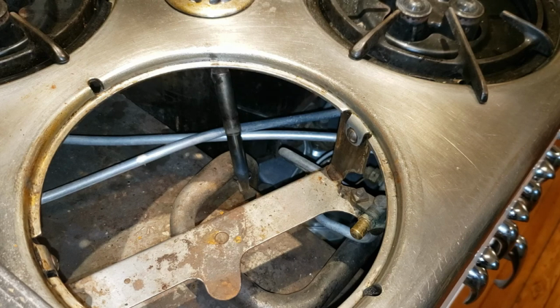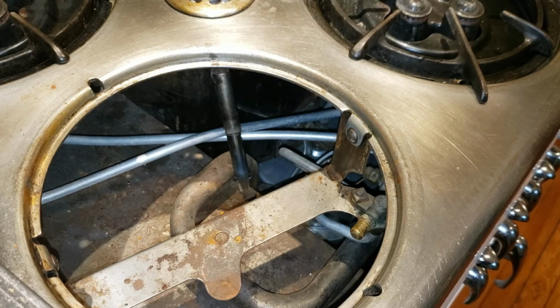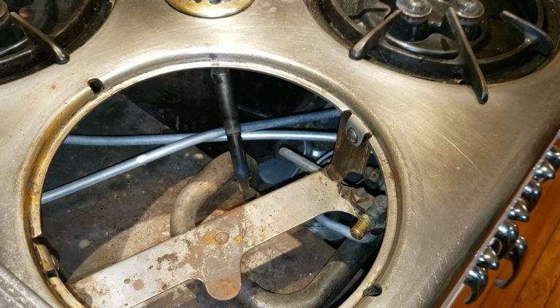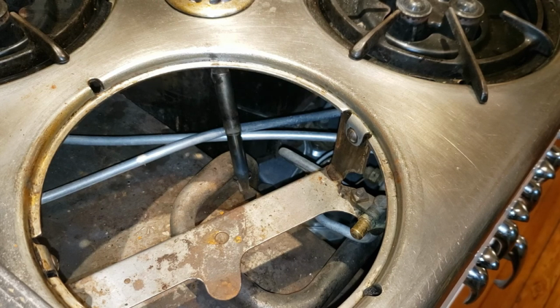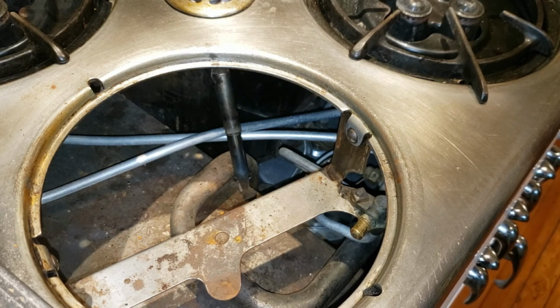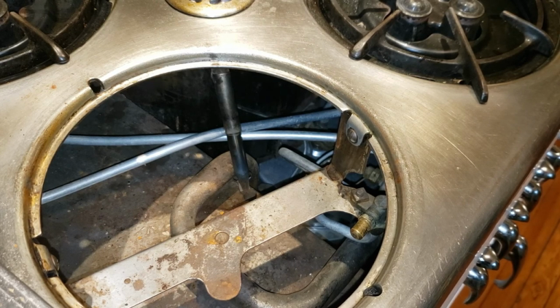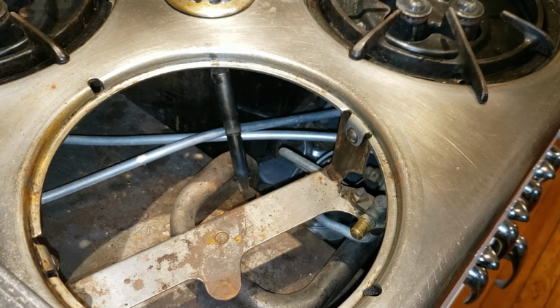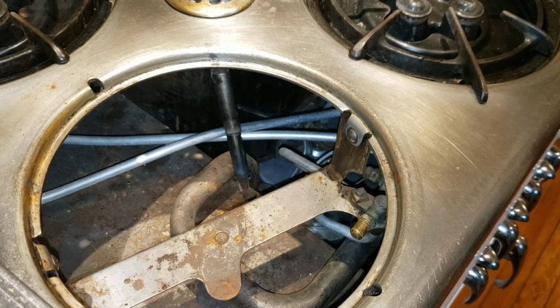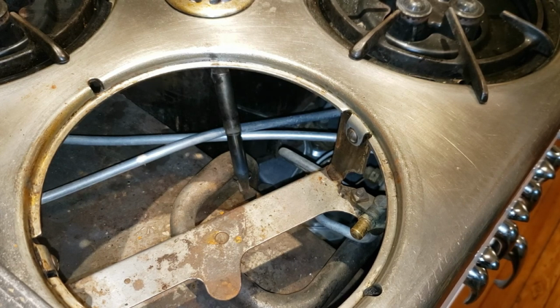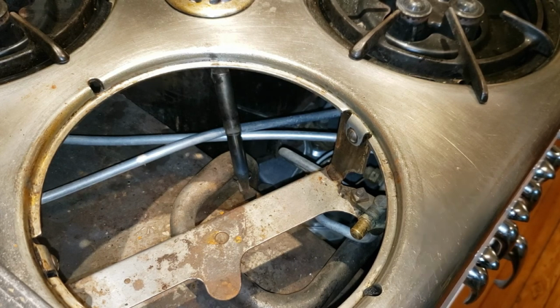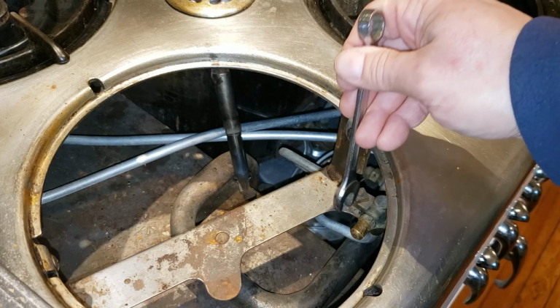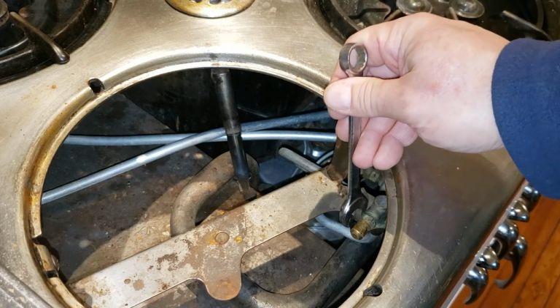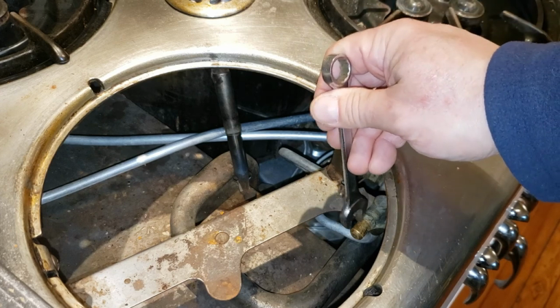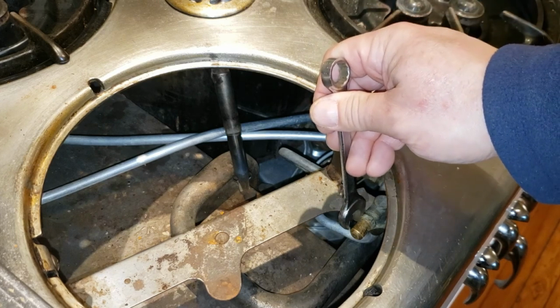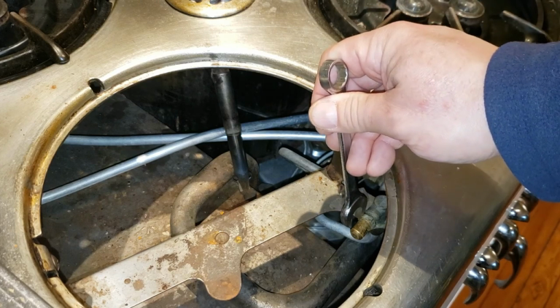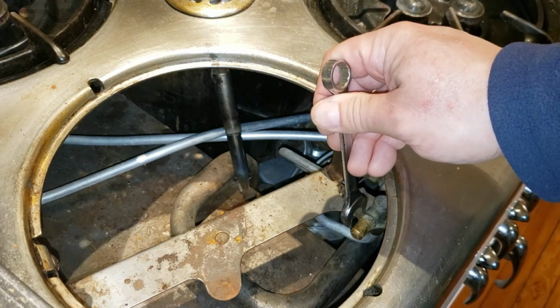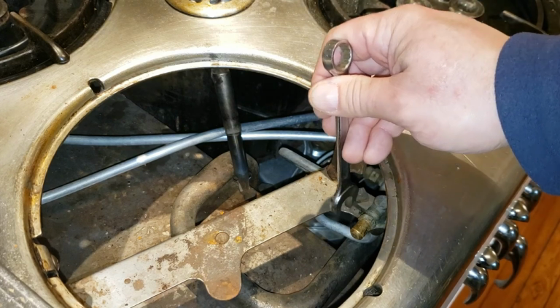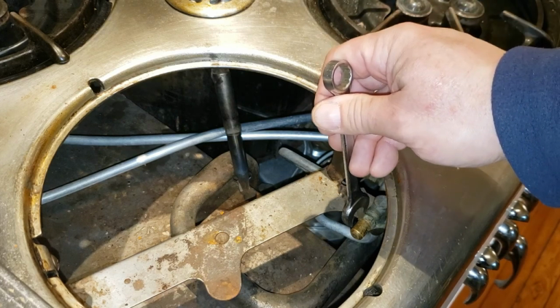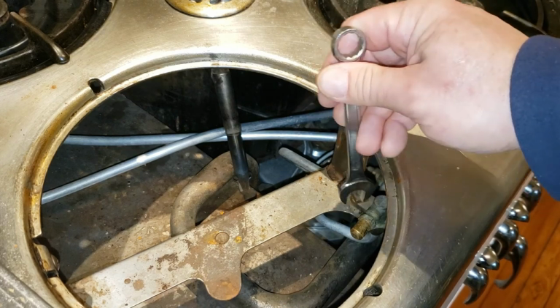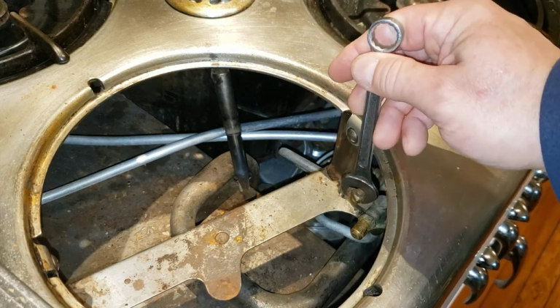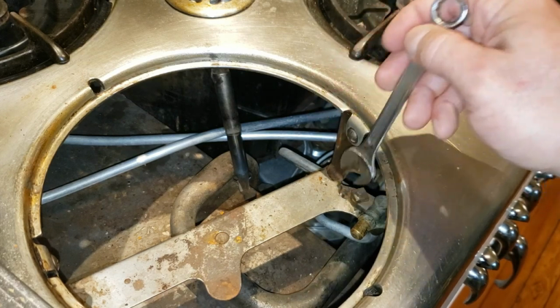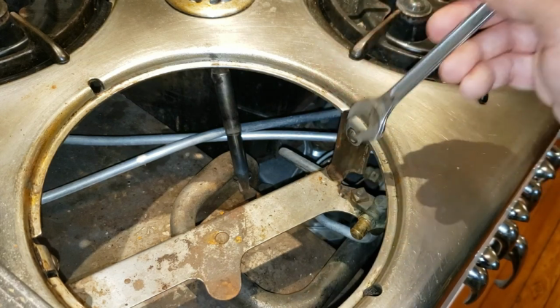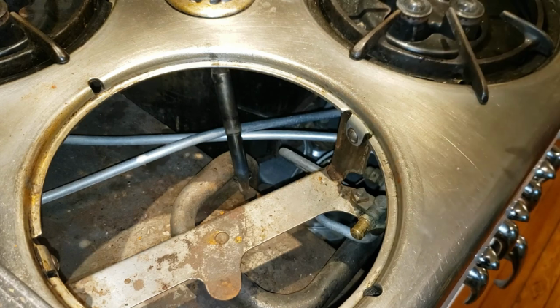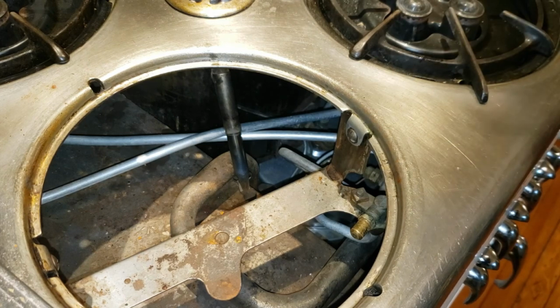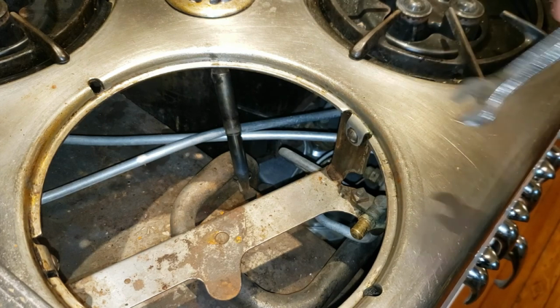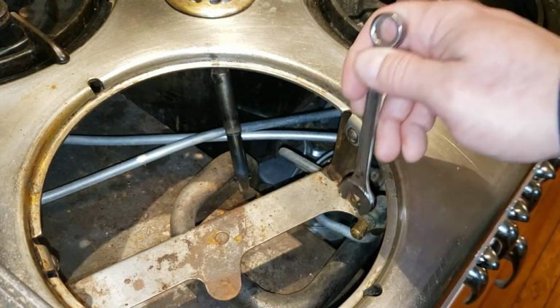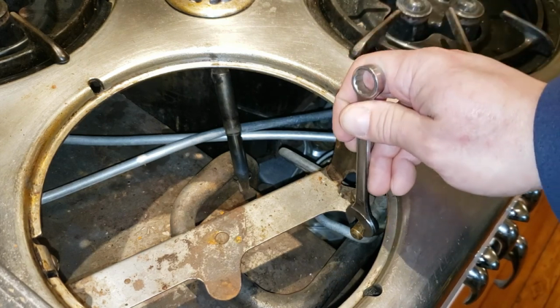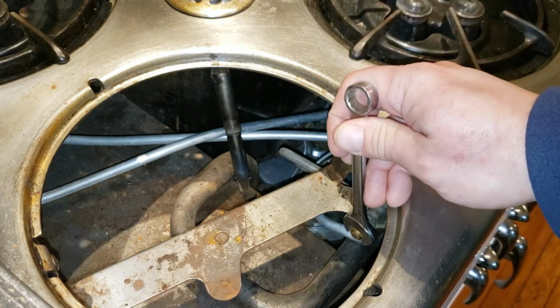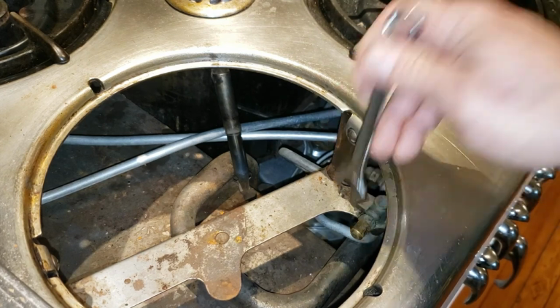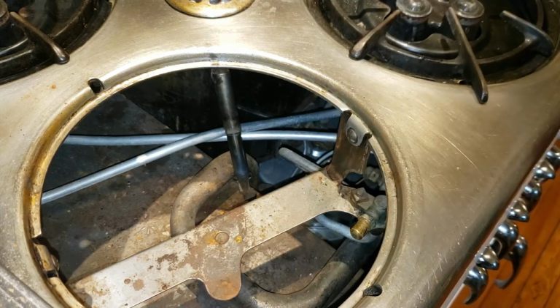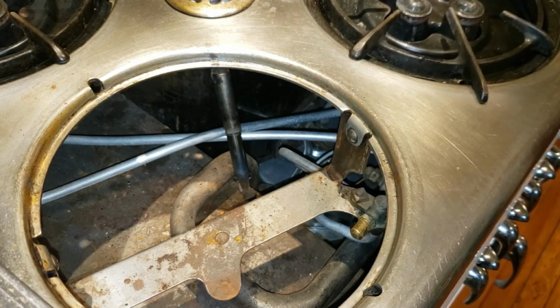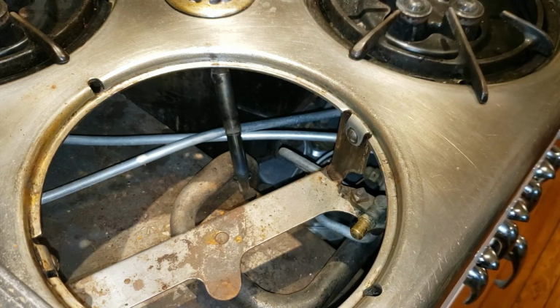If you watched my video on how to tell if your stove is set up for propane or natural gas, you already know what we're after is this right here. This cap is pre-drilled for propane or natural gas, and it's the size of the hole — the tip — that lets you know.